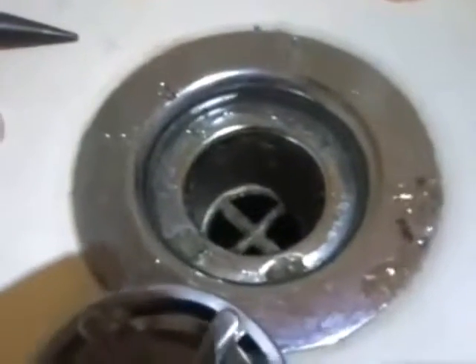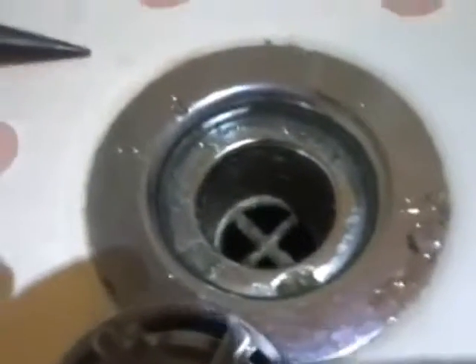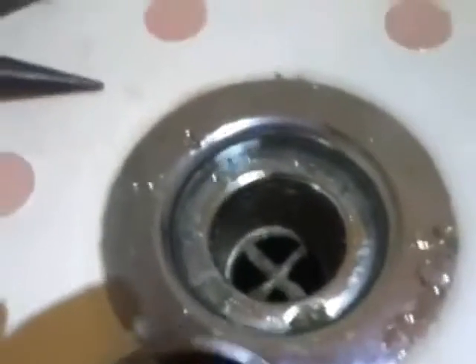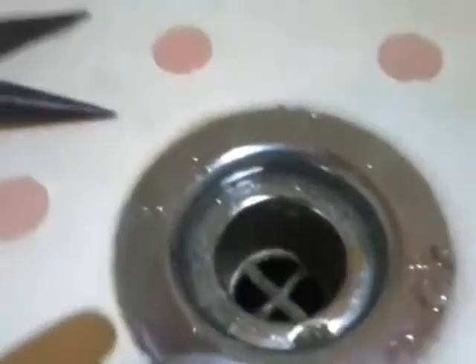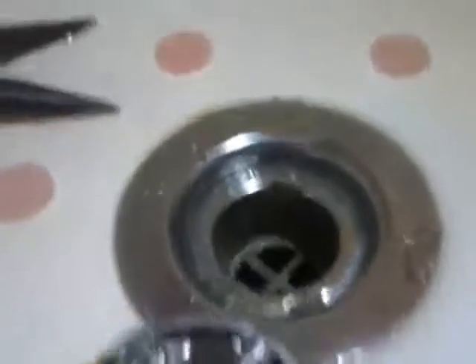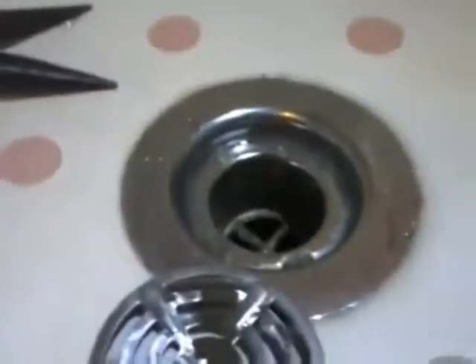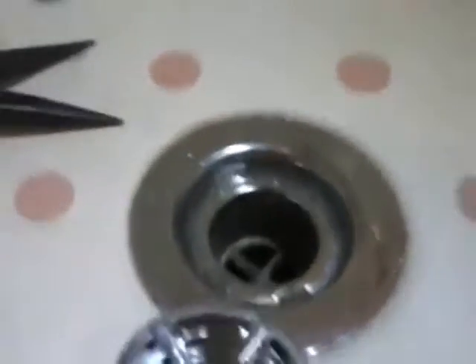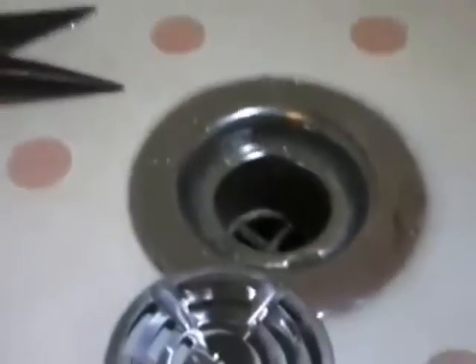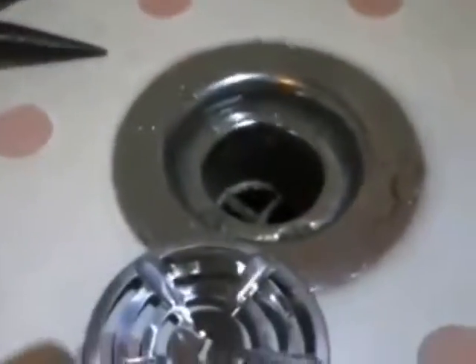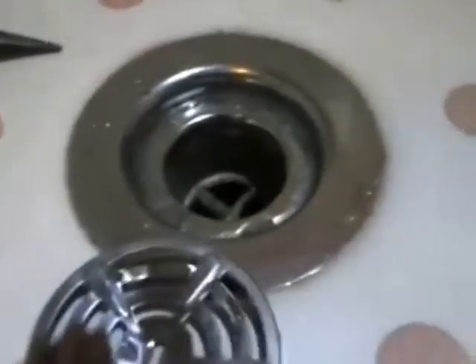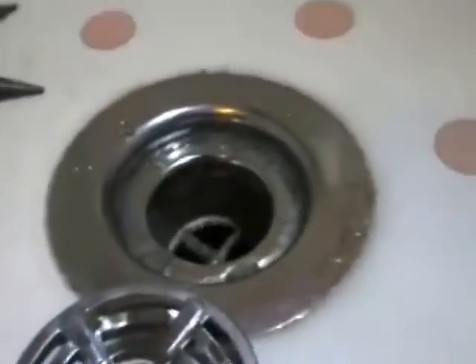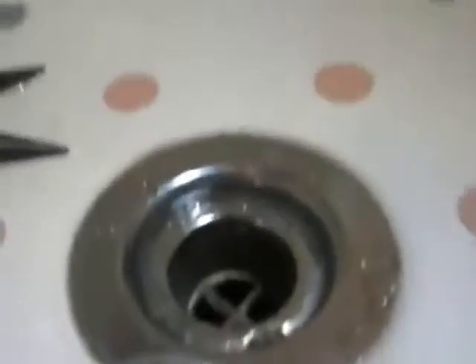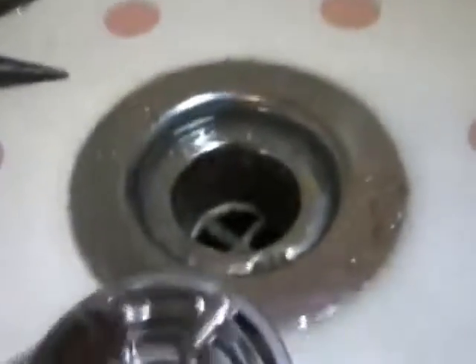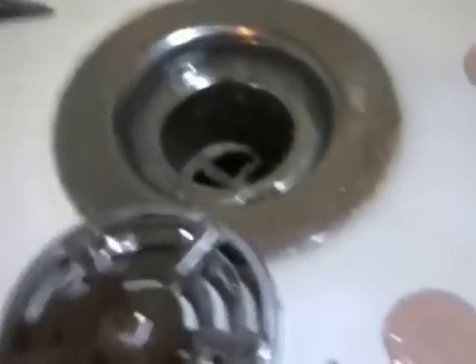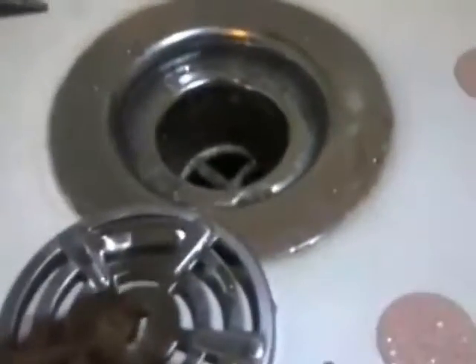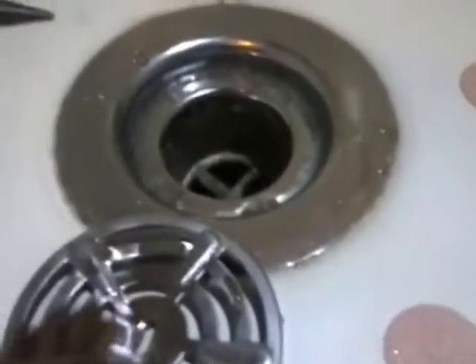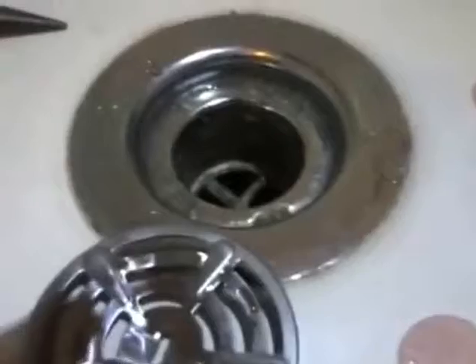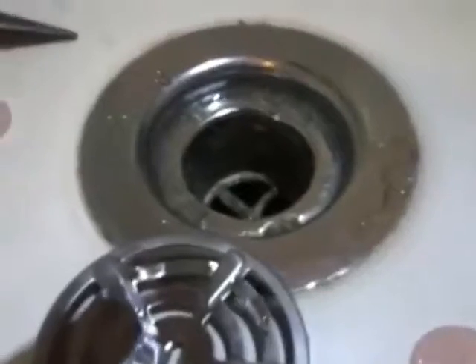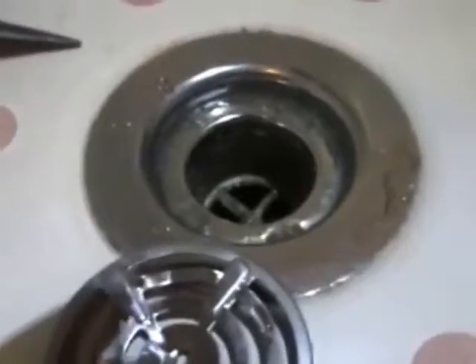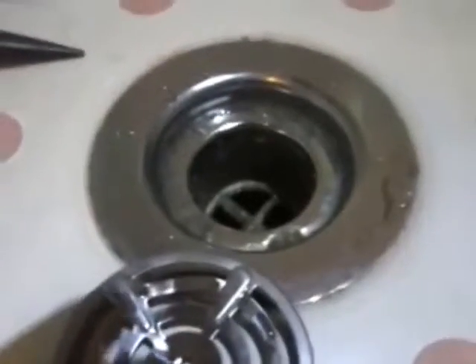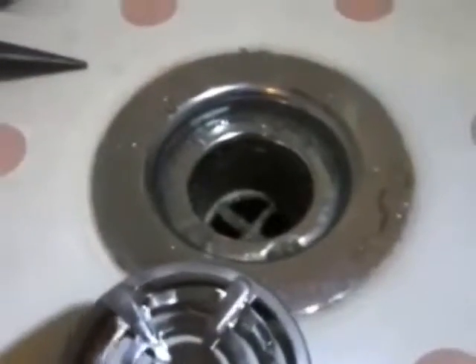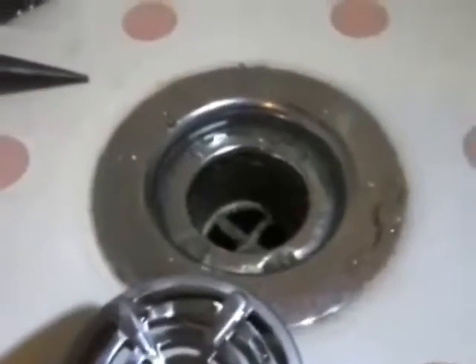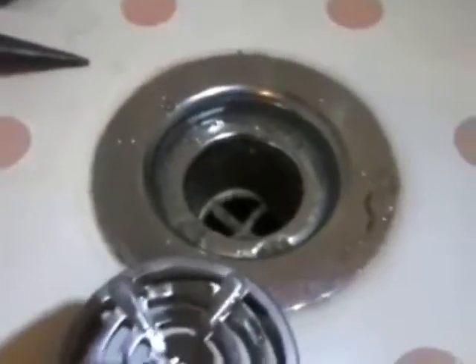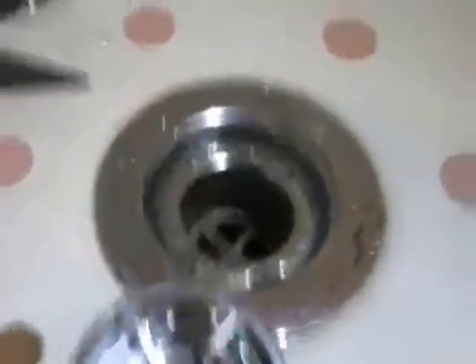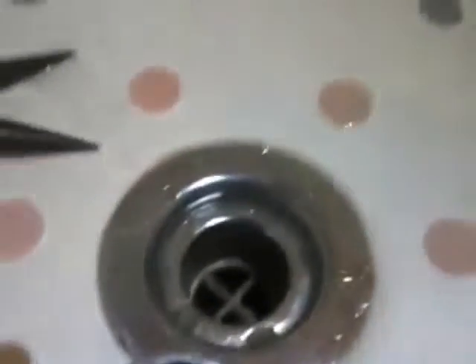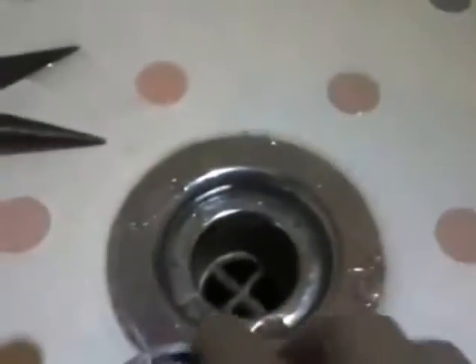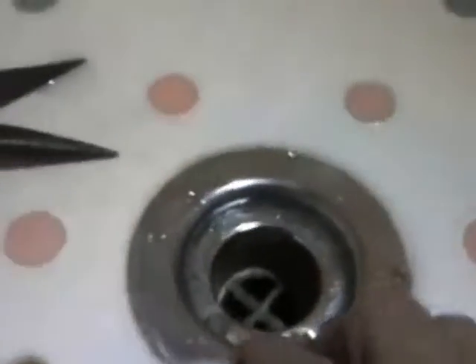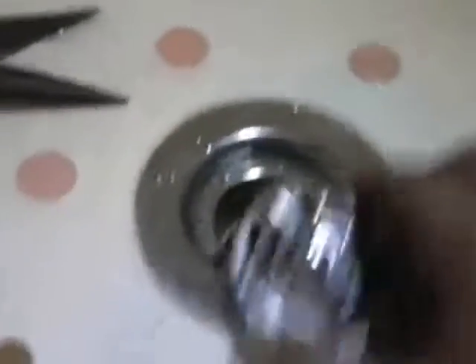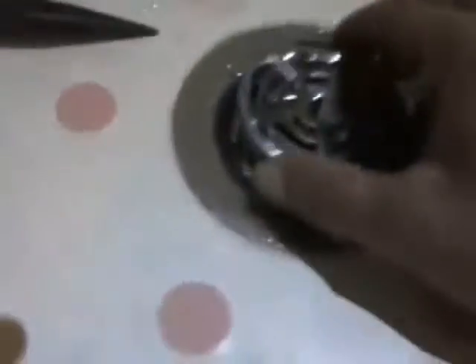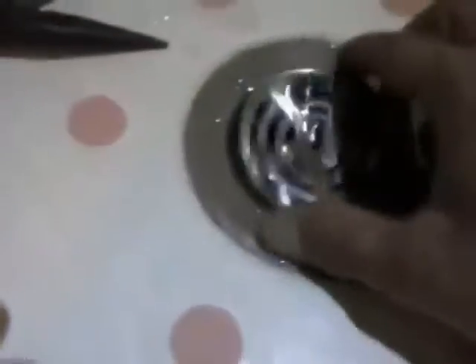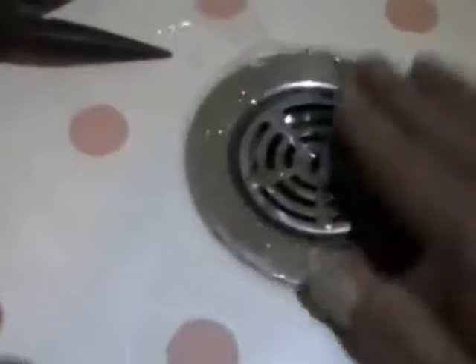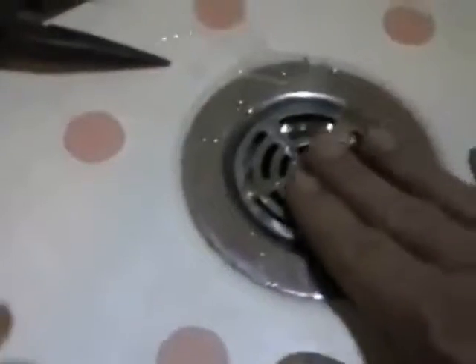Plumbers don't want you to know how these things come out because they're going to make that money. I'm the whistleblower — this is how they come off, and this is what you can do for yourself as a homeowner.